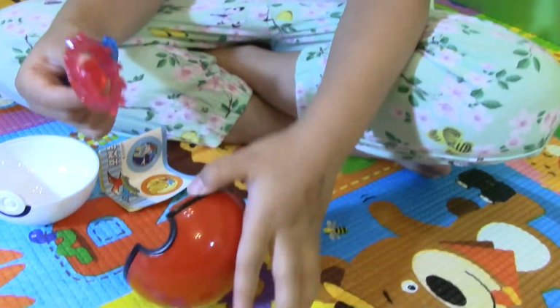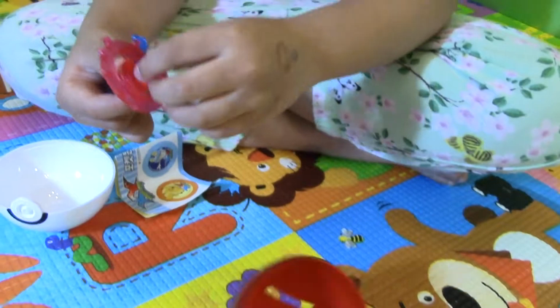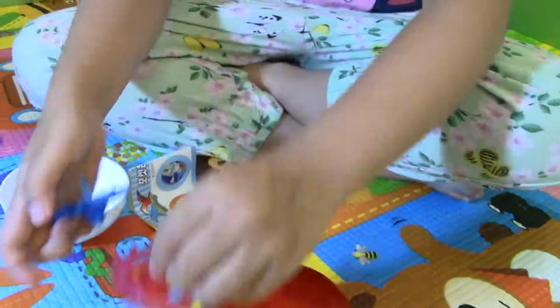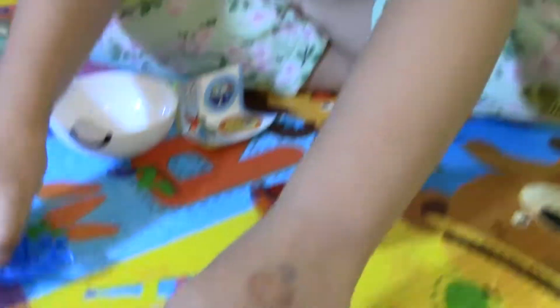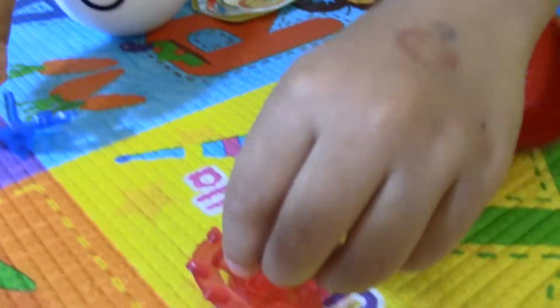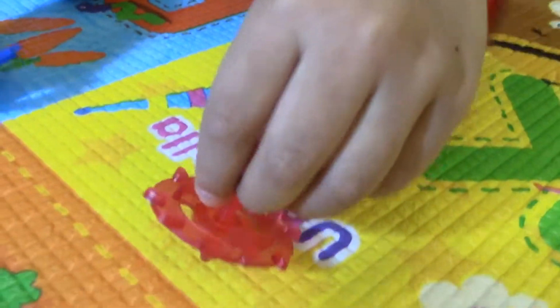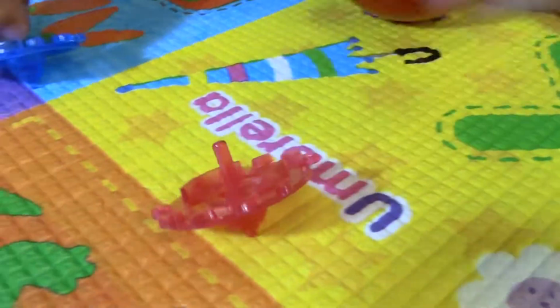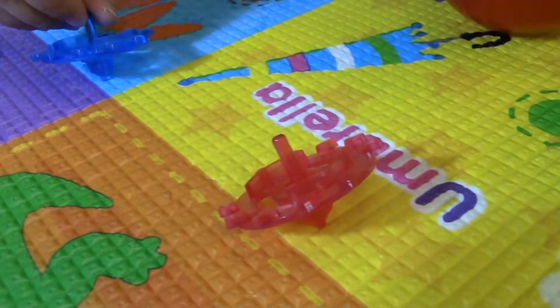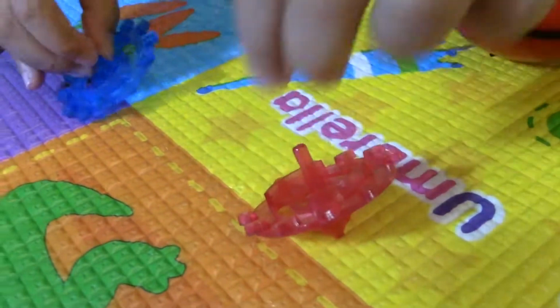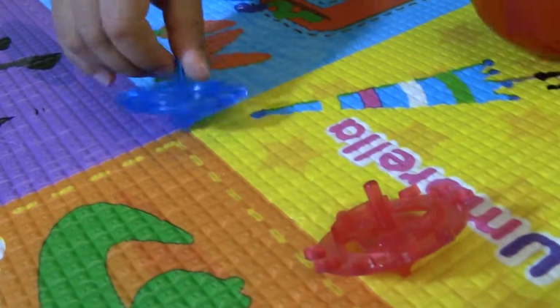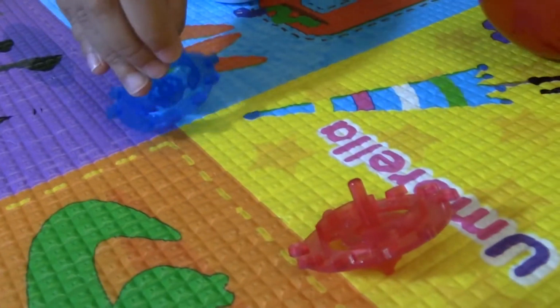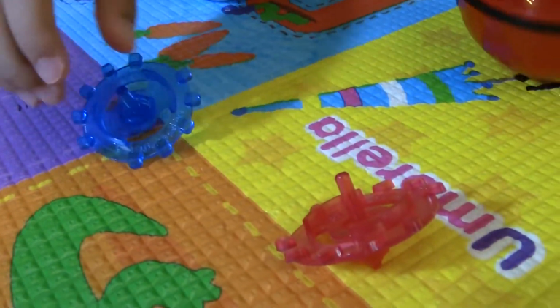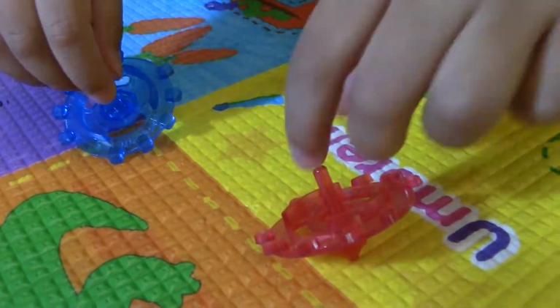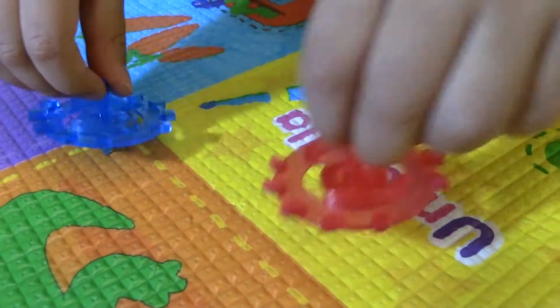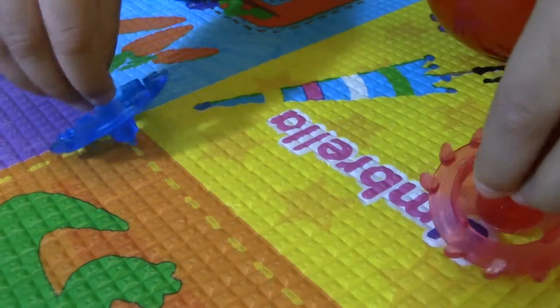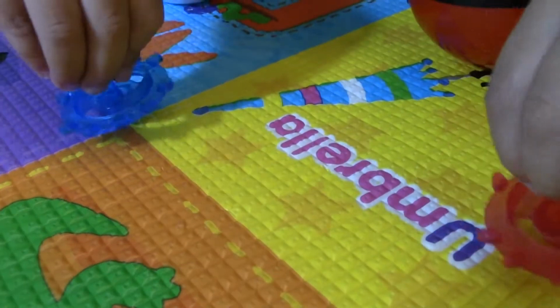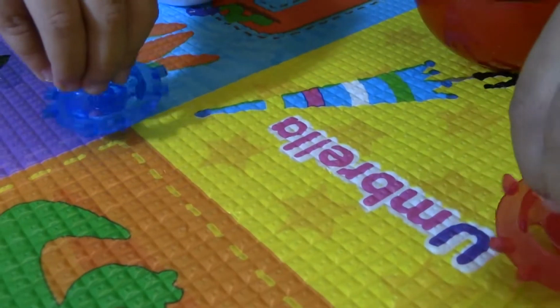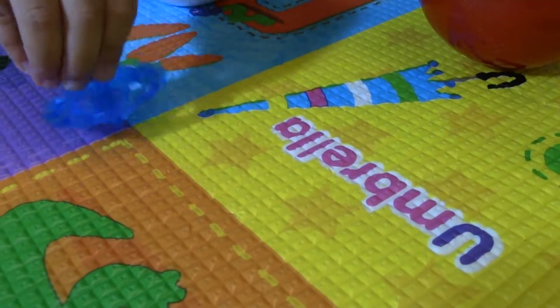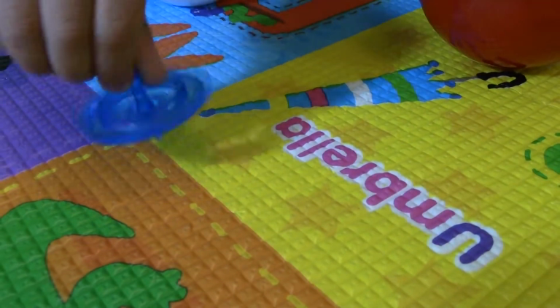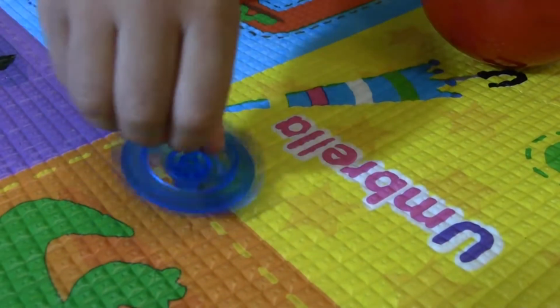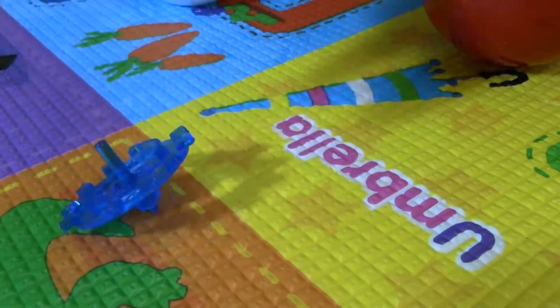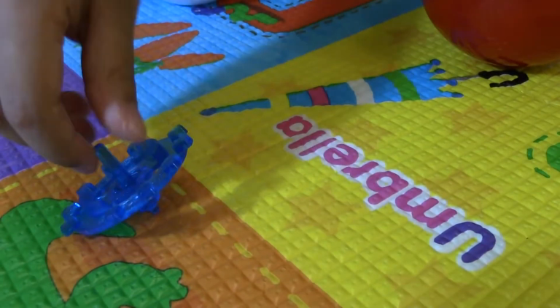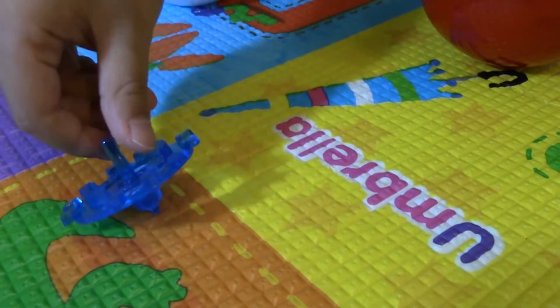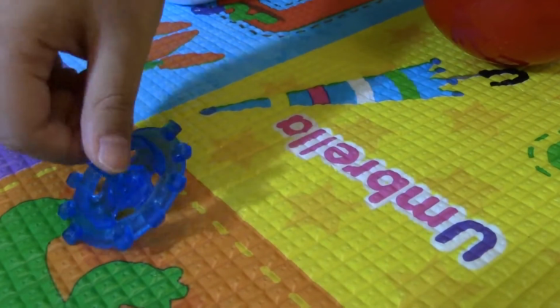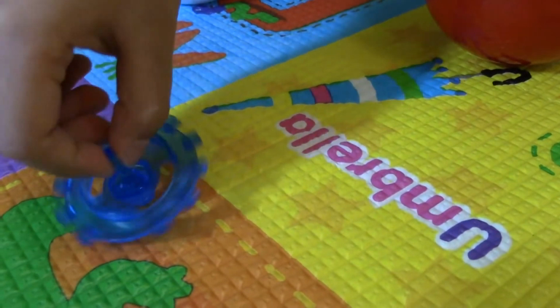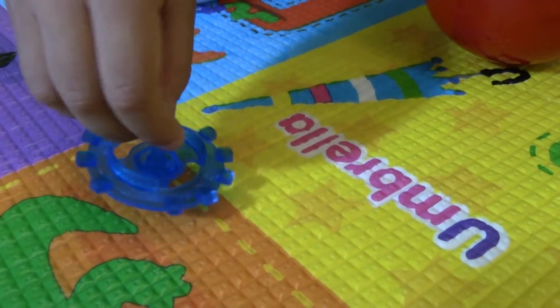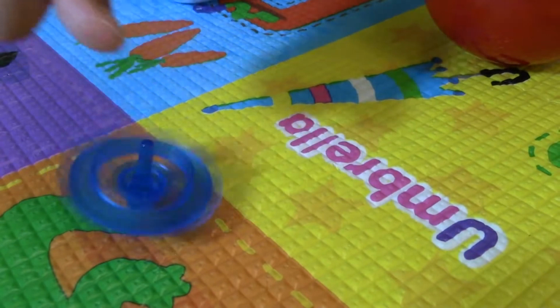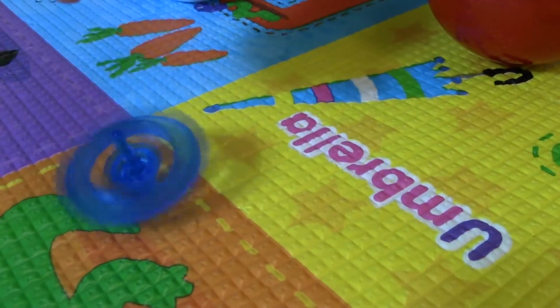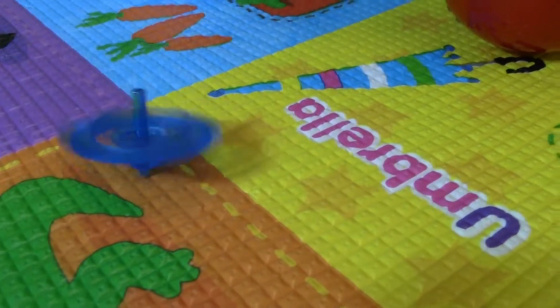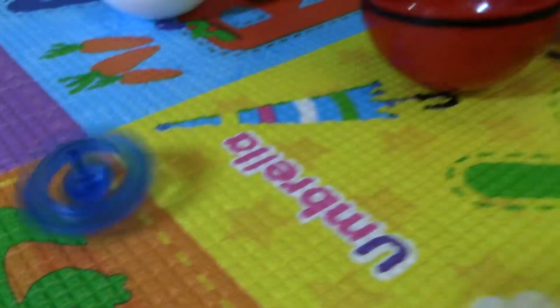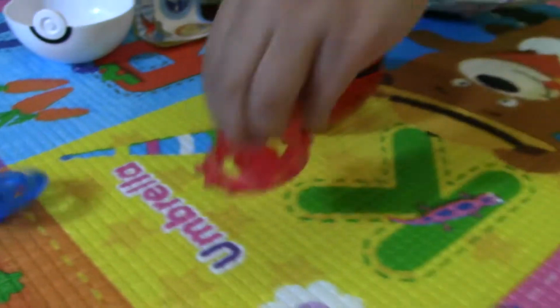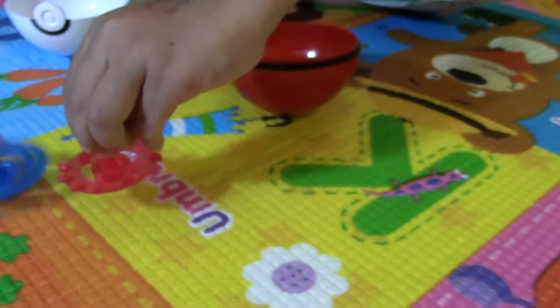Now we have the dark pink spinner and the dark blue spinner. Look — spin it! How about the other one?